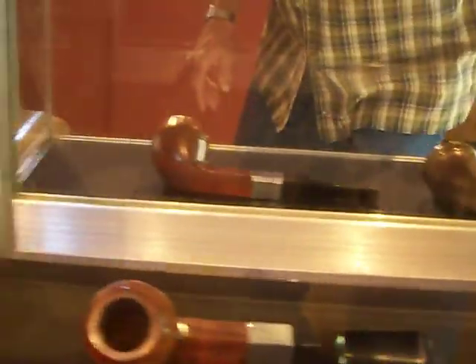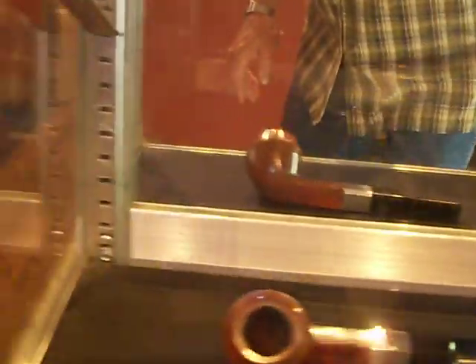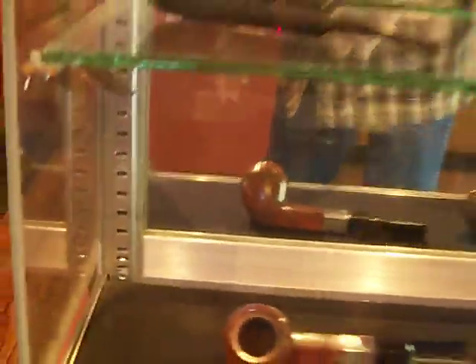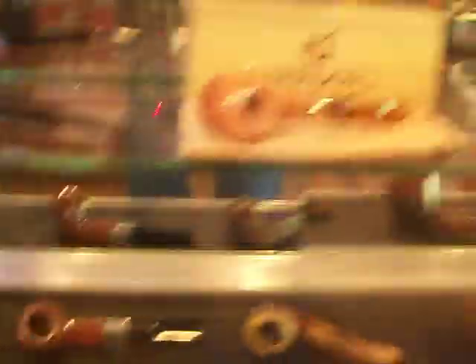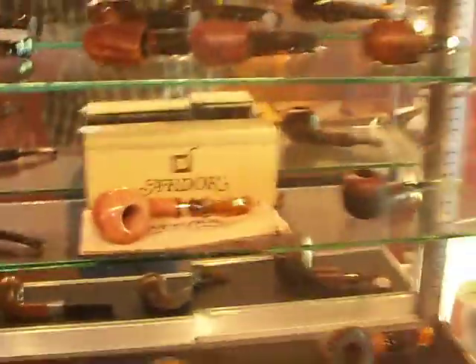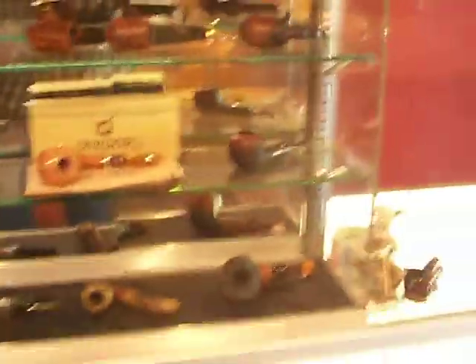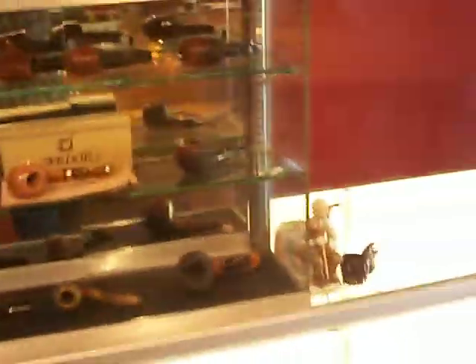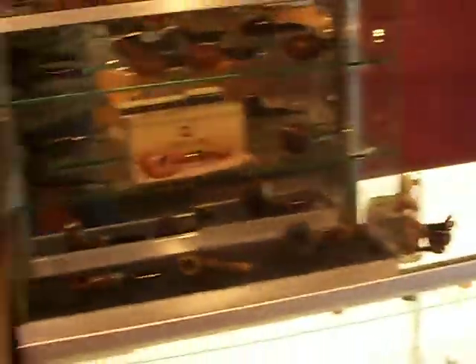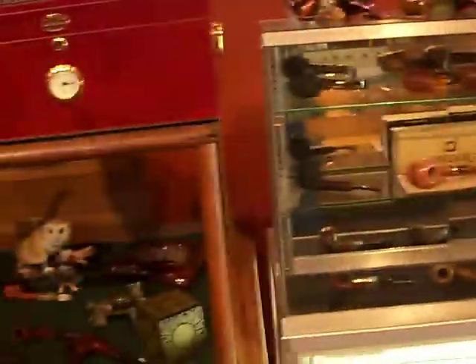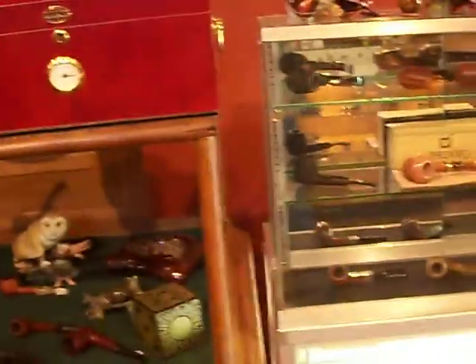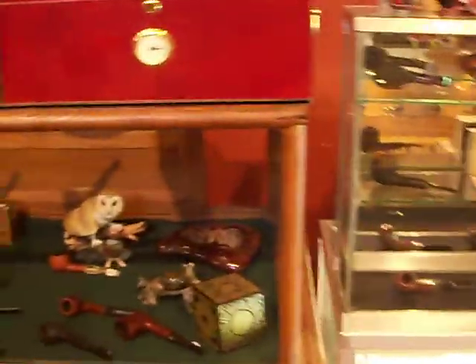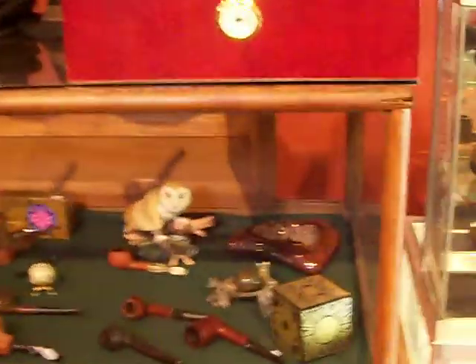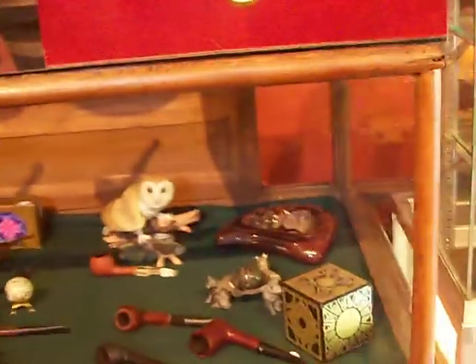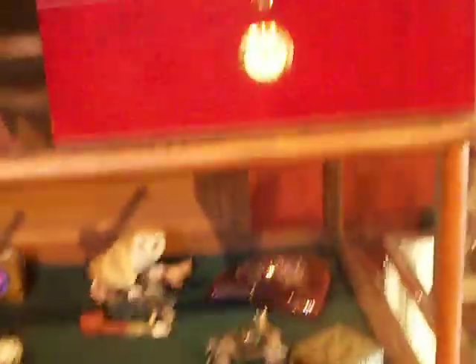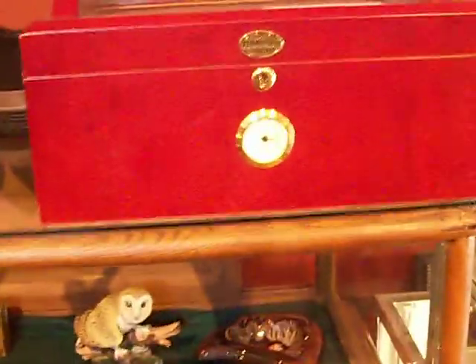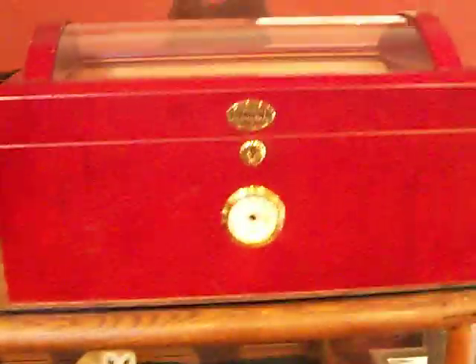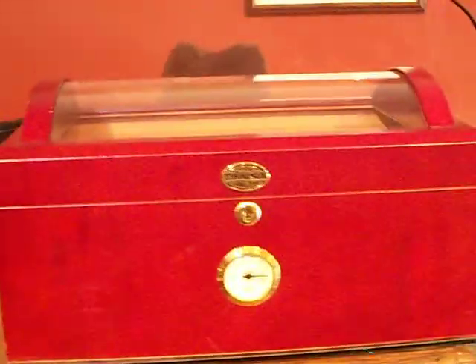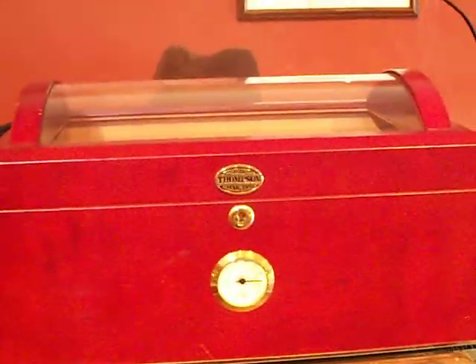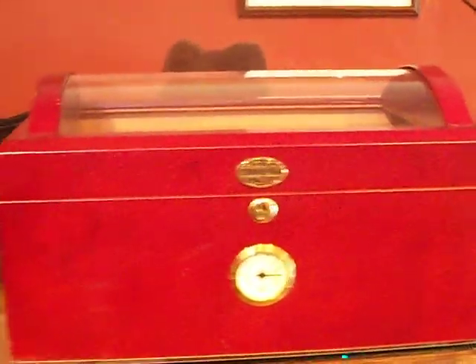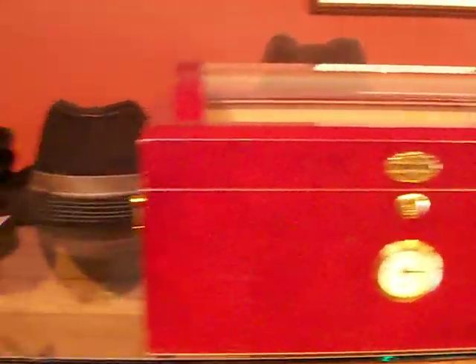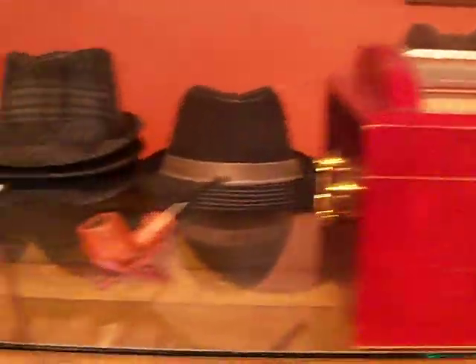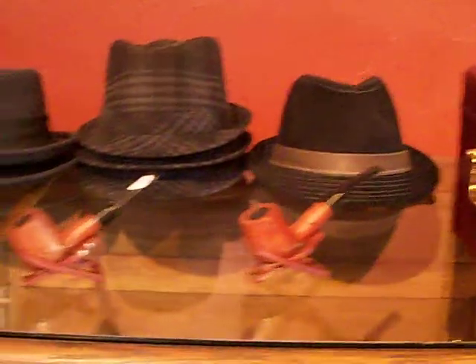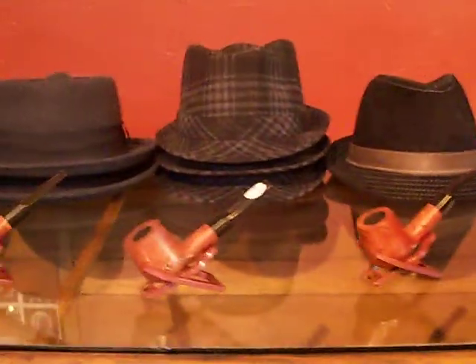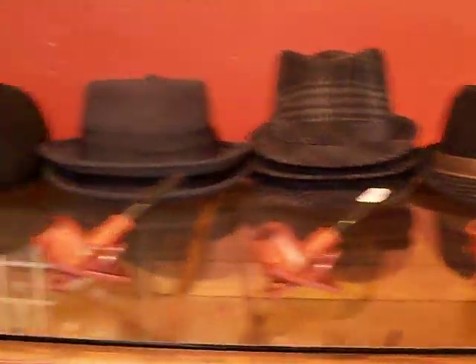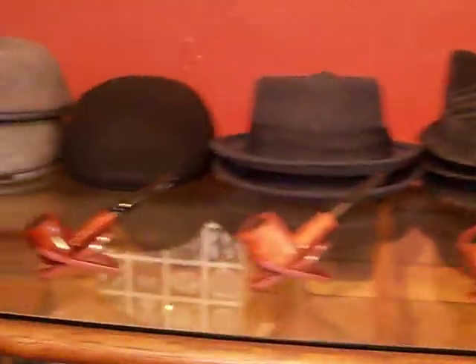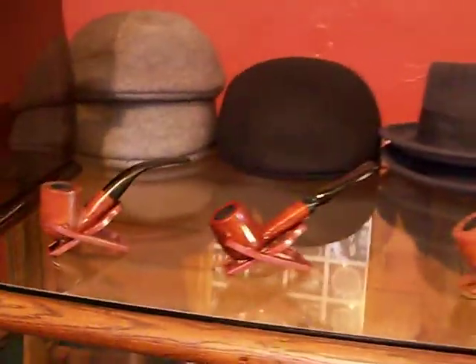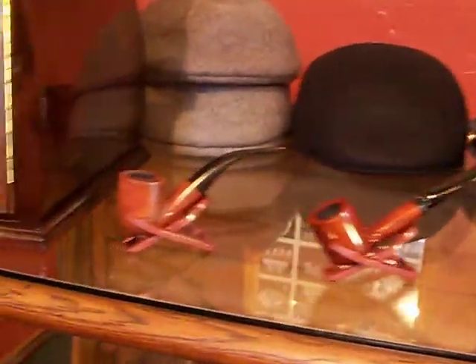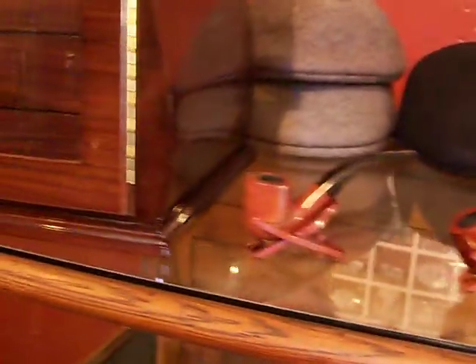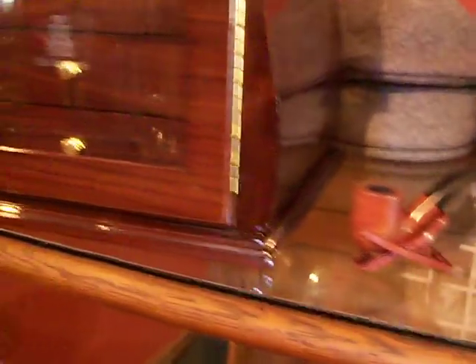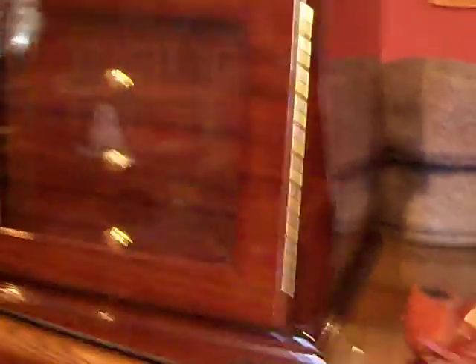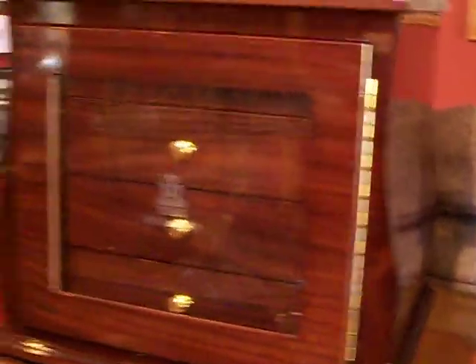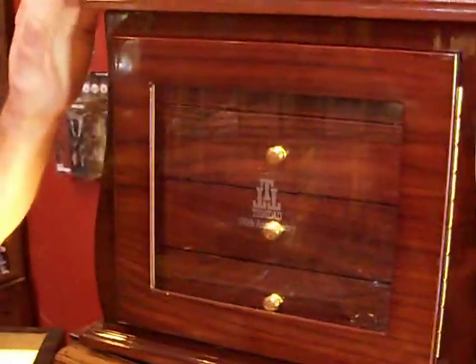And another display case. A lot of pipe specialty shop — that's what we're going to focus on. But you can see hats in the background there. Got a couple of humidors, got this Trinidad 100th Anniversary.